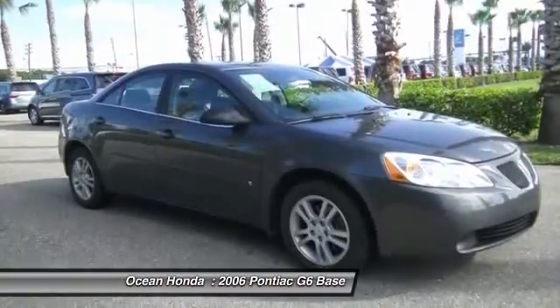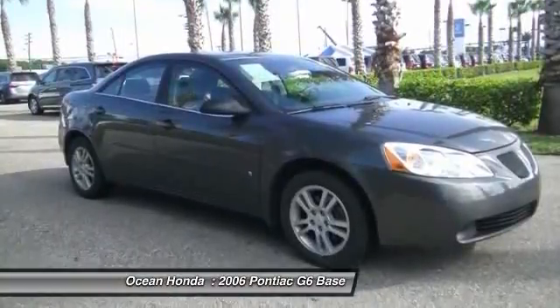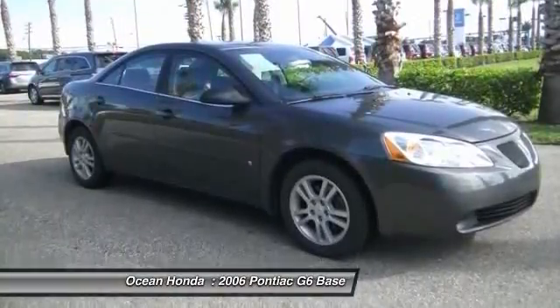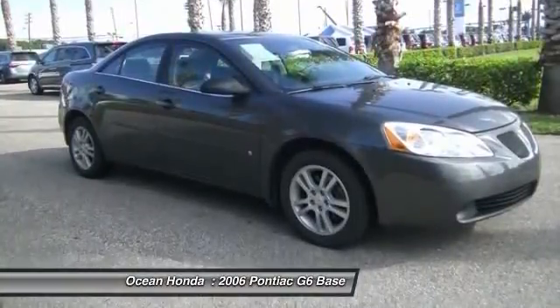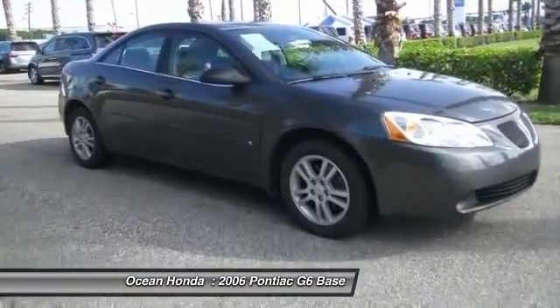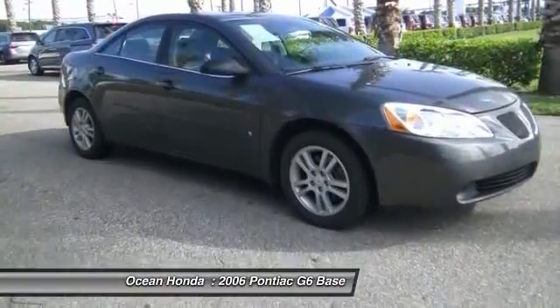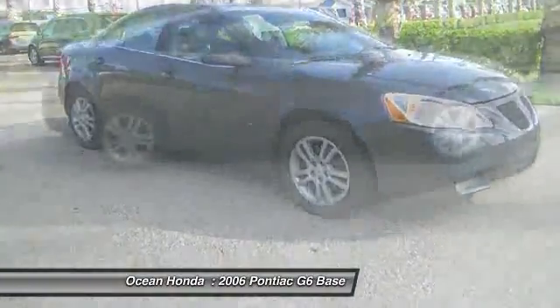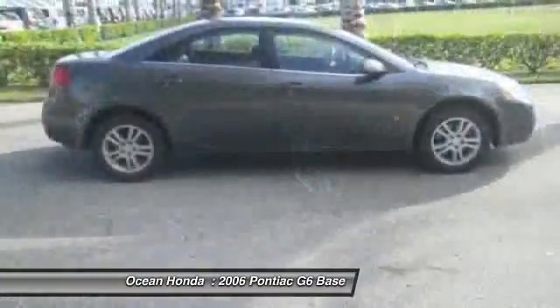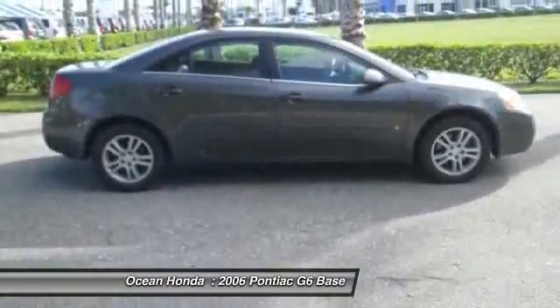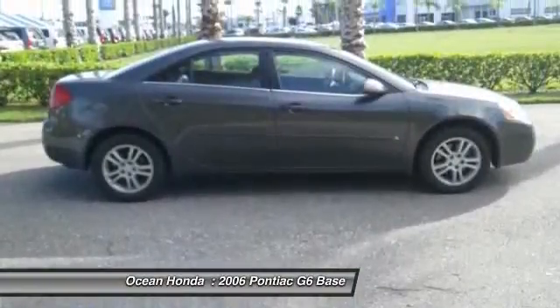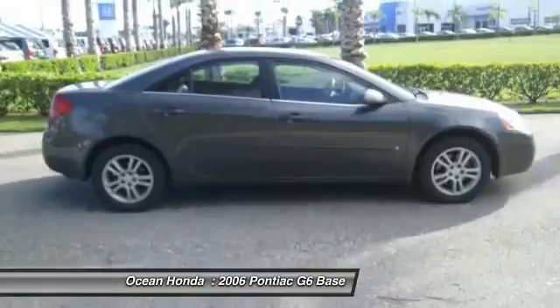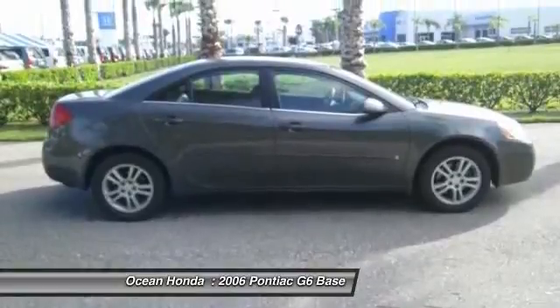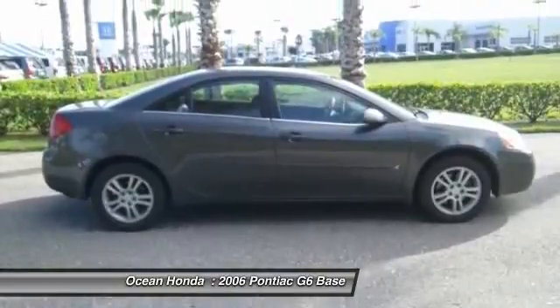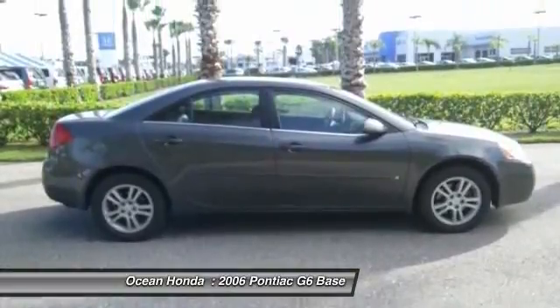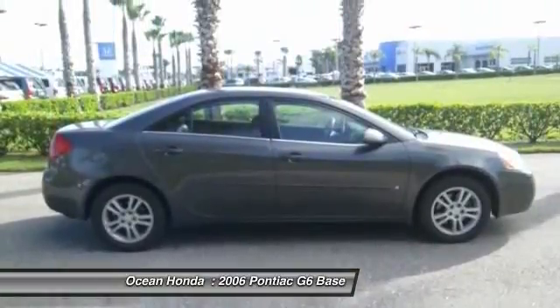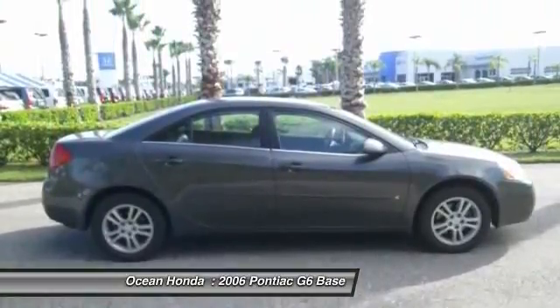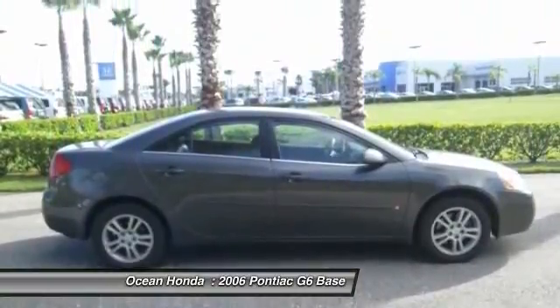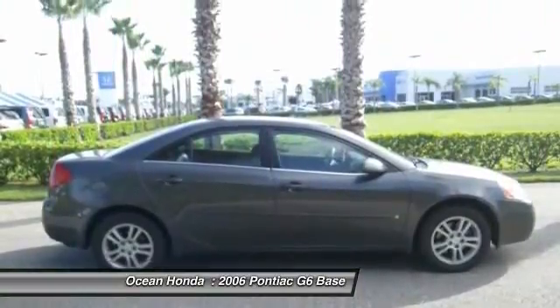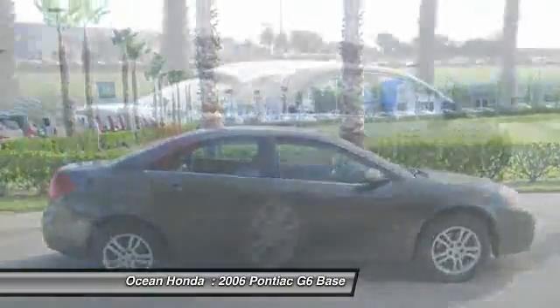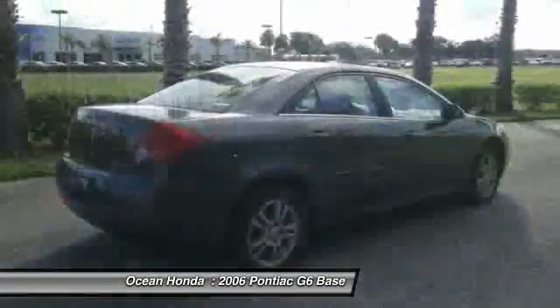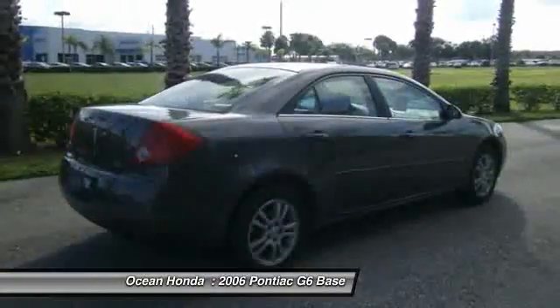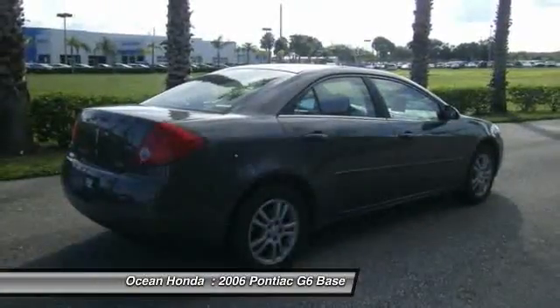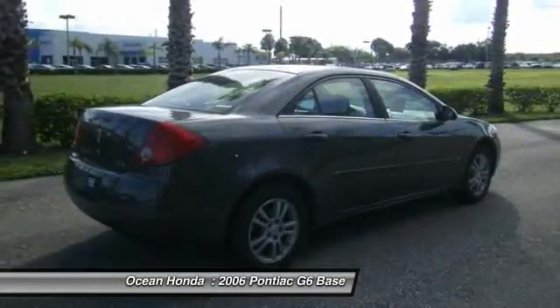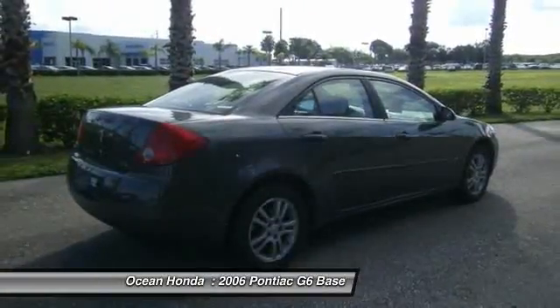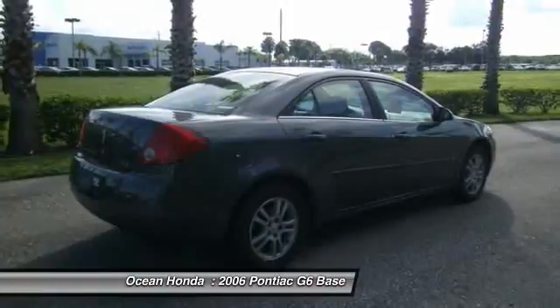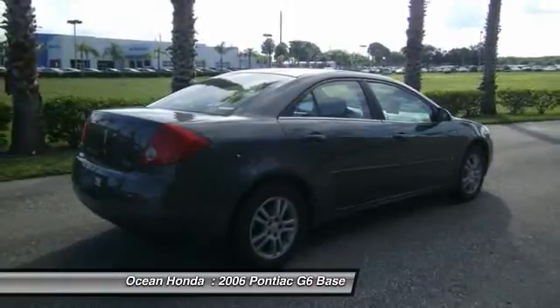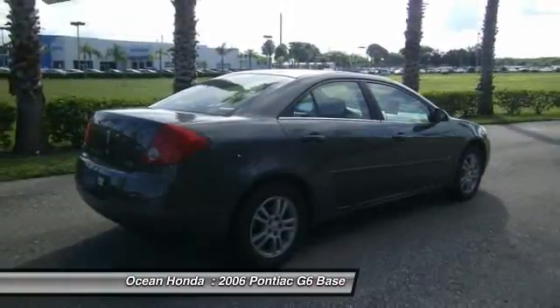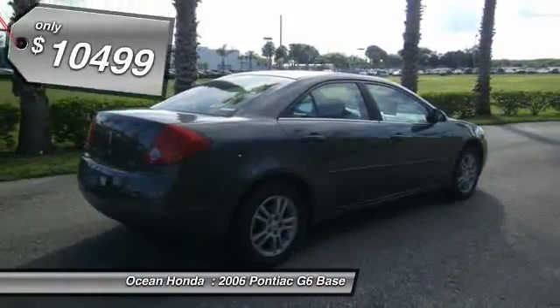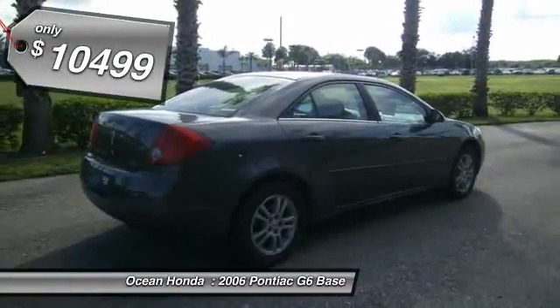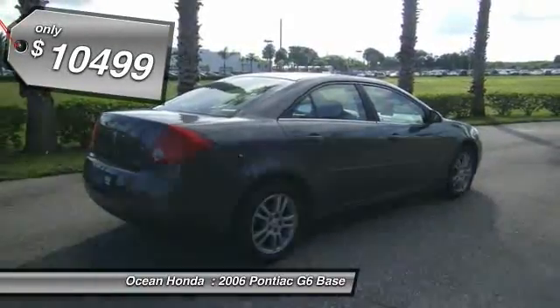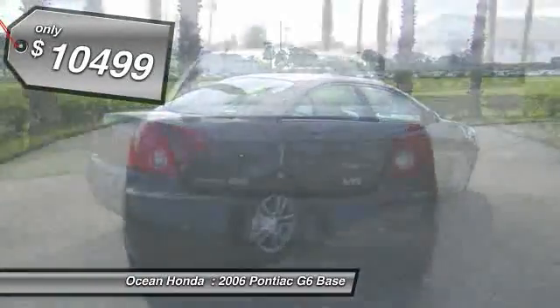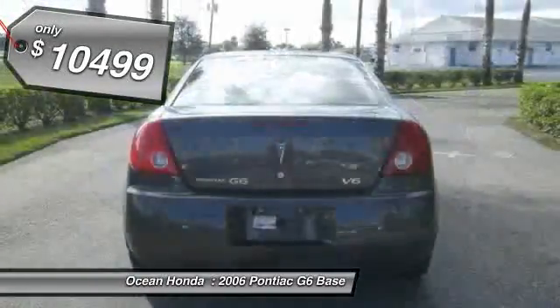Boasting an EPA-estimated 33 miles per gallon highway, the G6 is a stylish, fuel-efficient sedan that doesn't sacrifice amazing performance and is priced below $15,000.